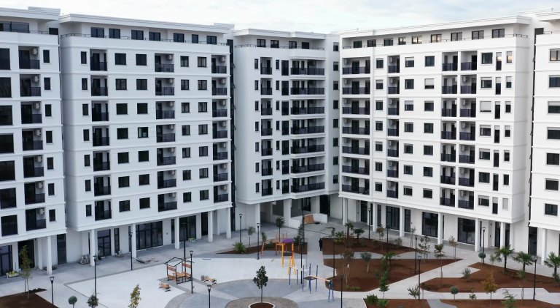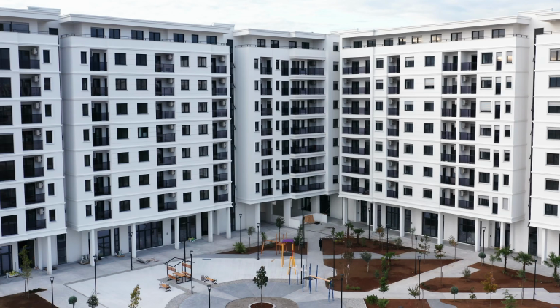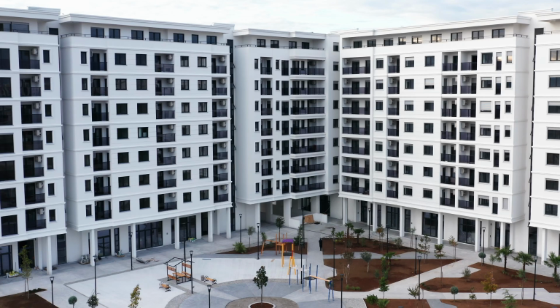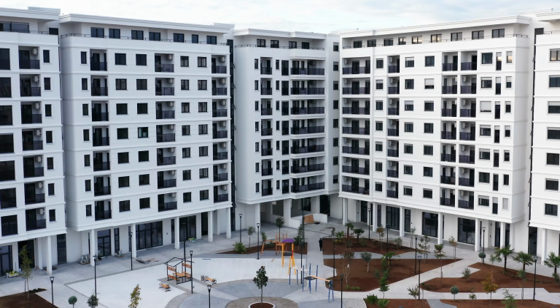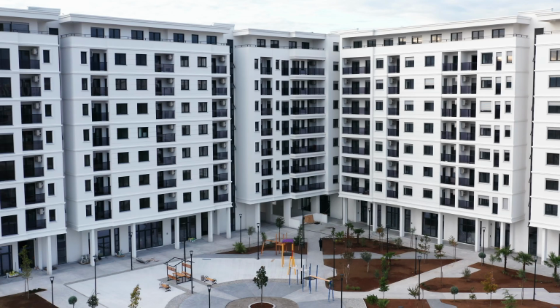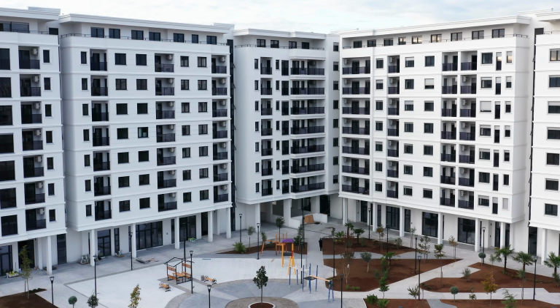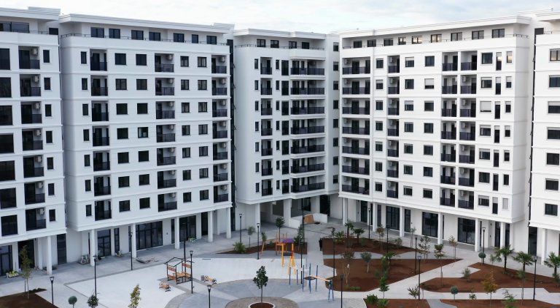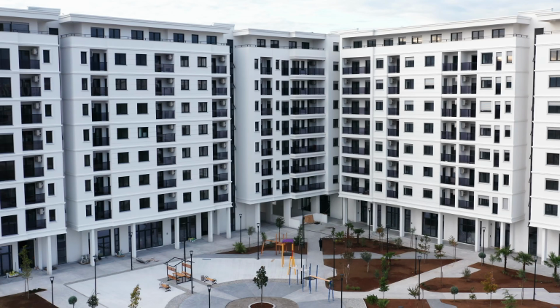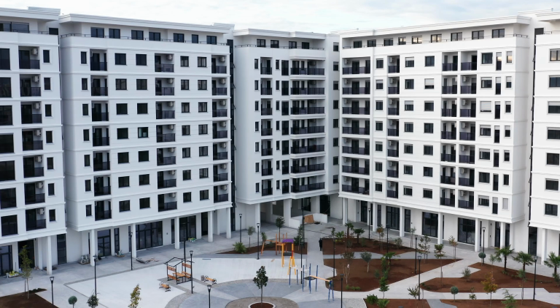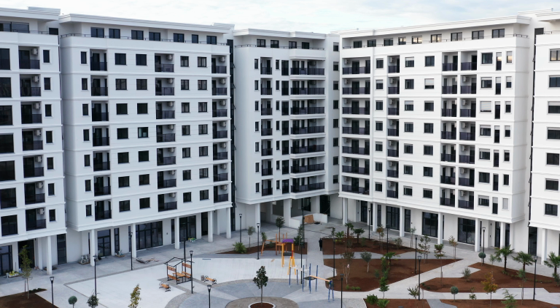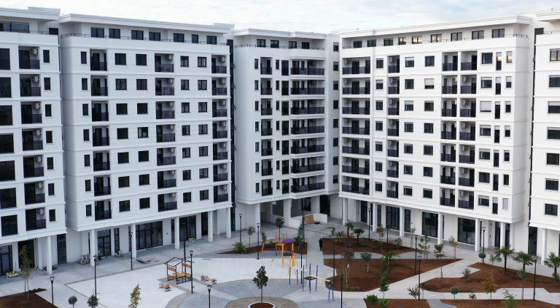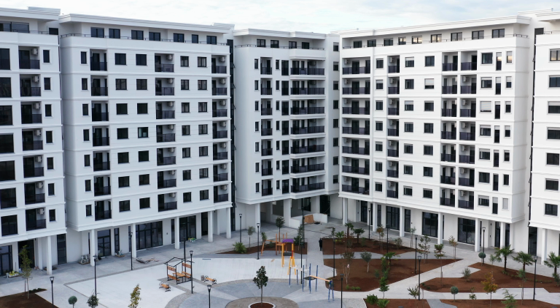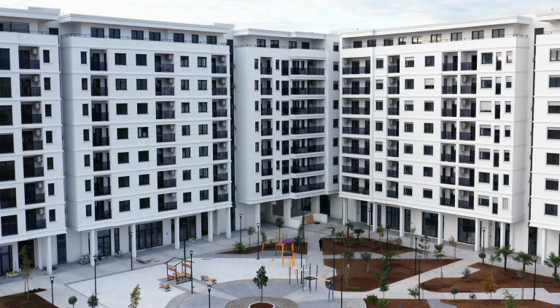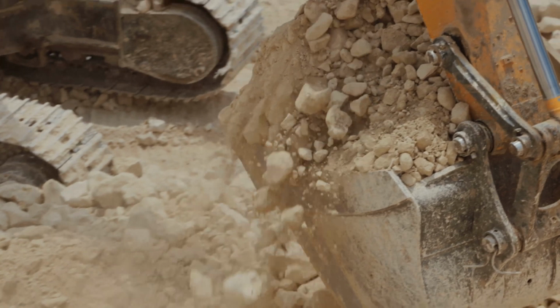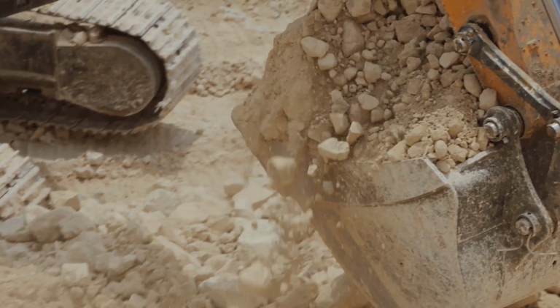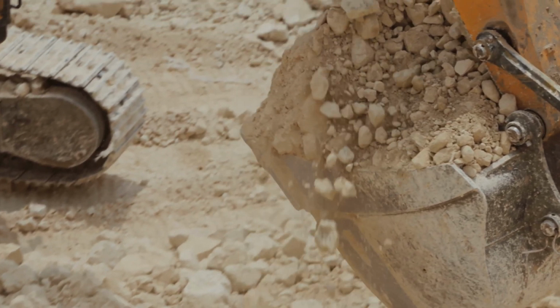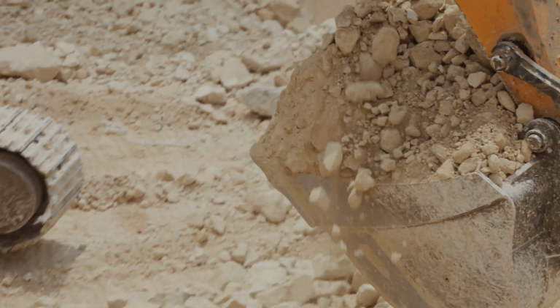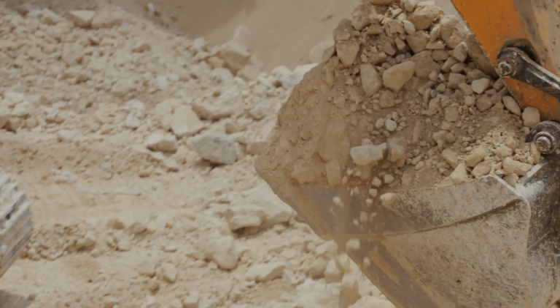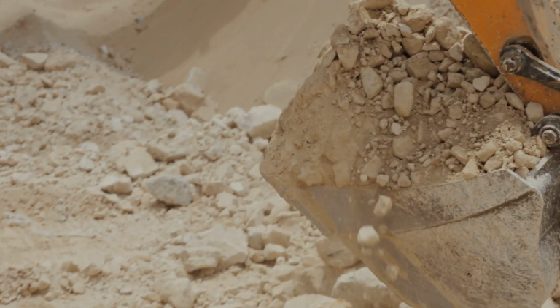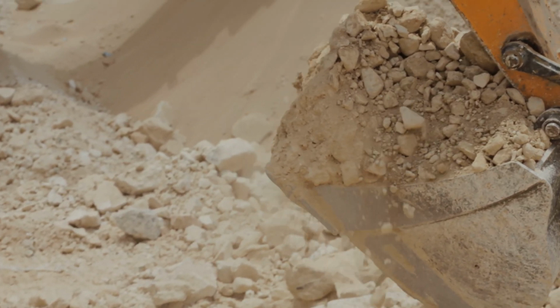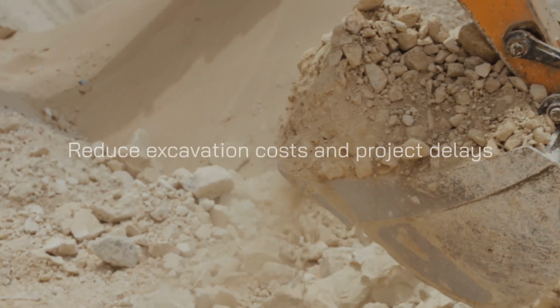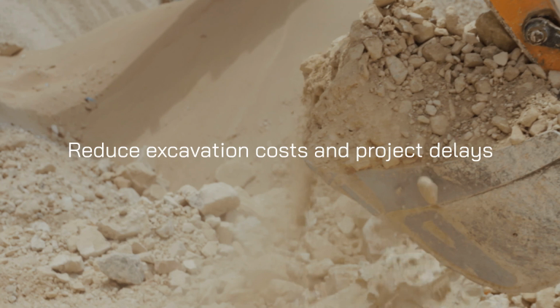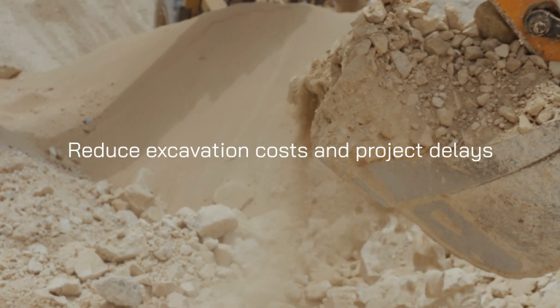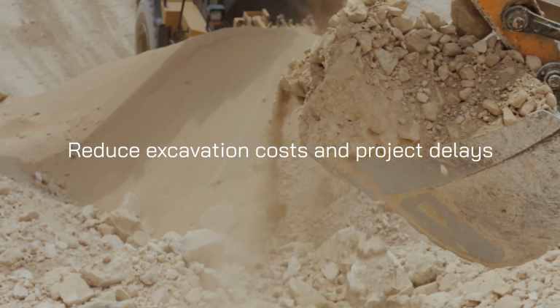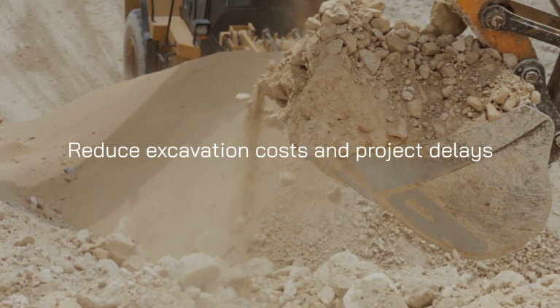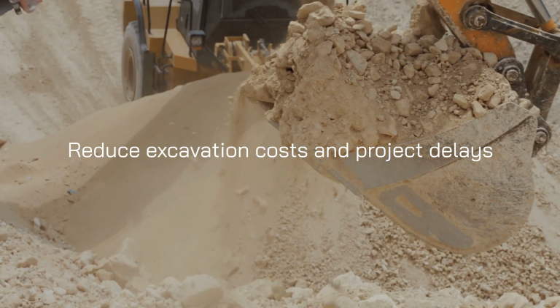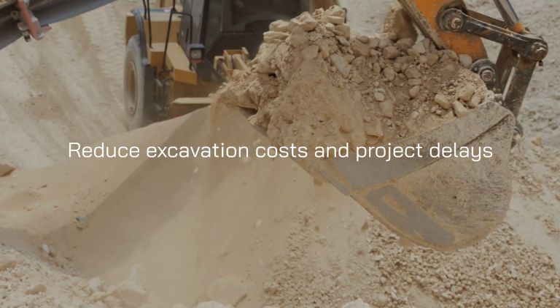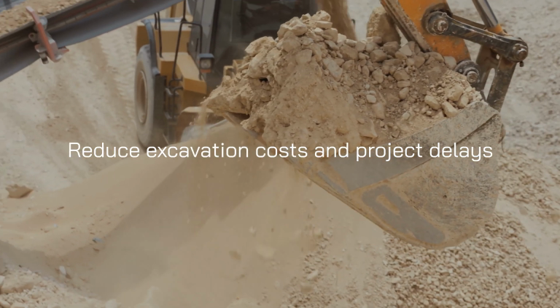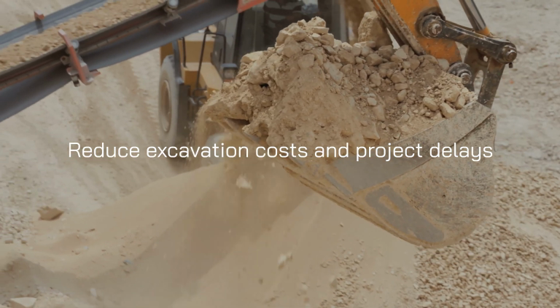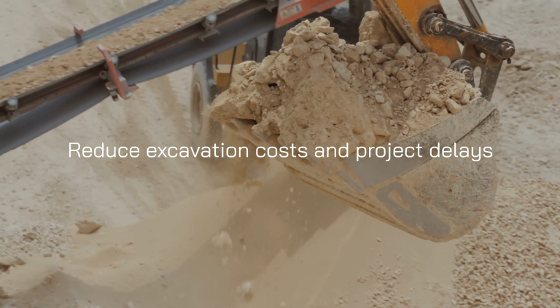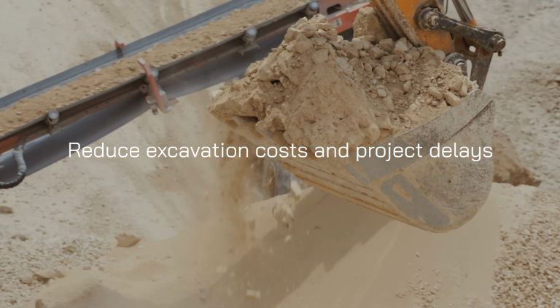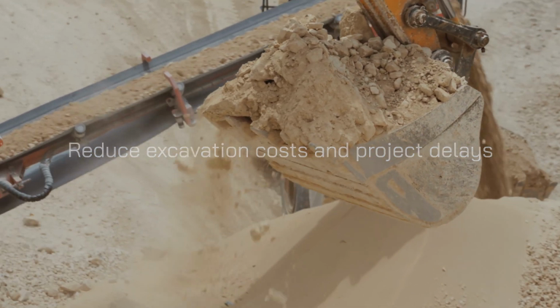In one affordable housing building, a Volley automation system is saving the developer millions of dollars from having to contend with building a third basement level below the water table, risking construction costs of up to $150,000 per space and project delays.